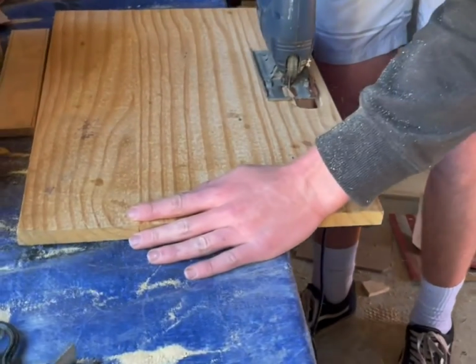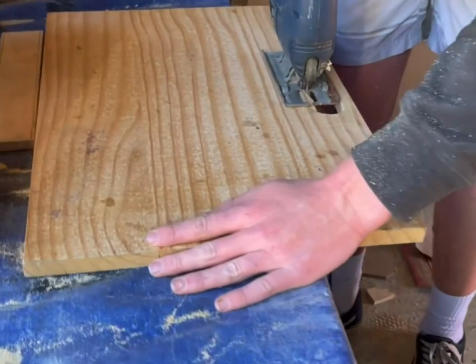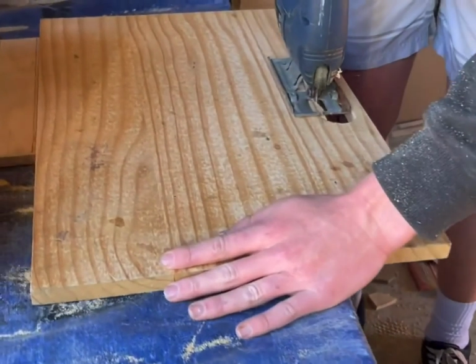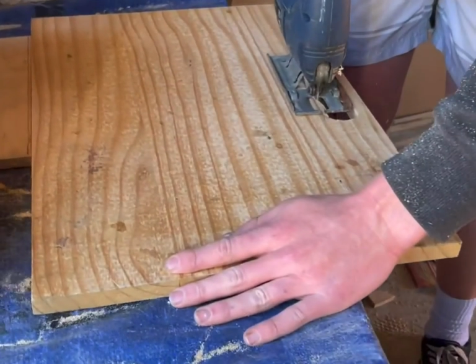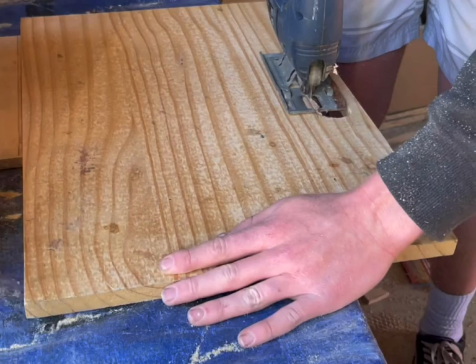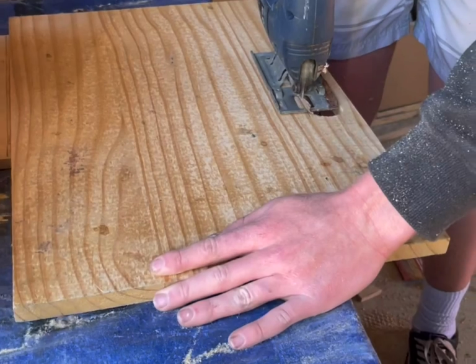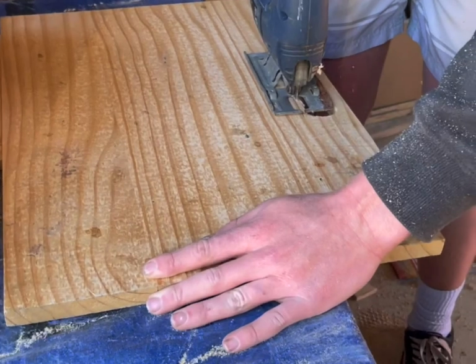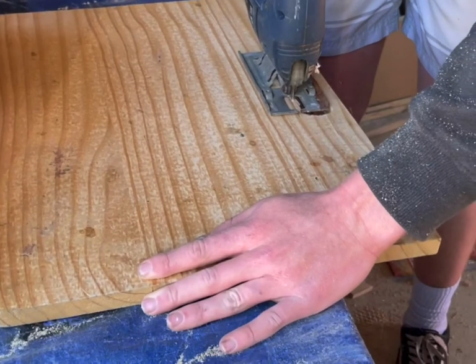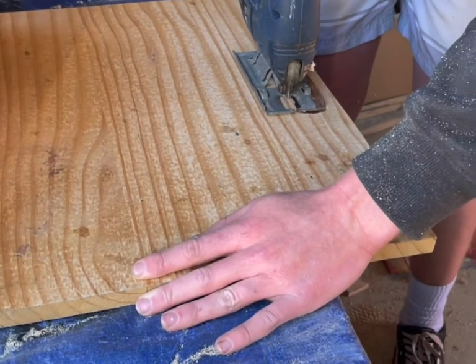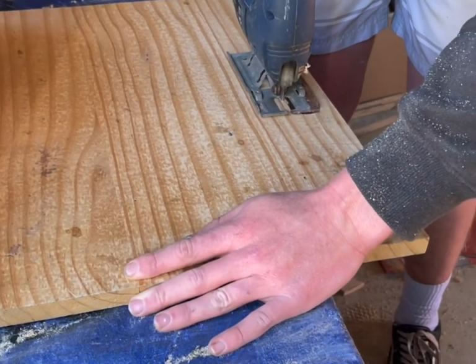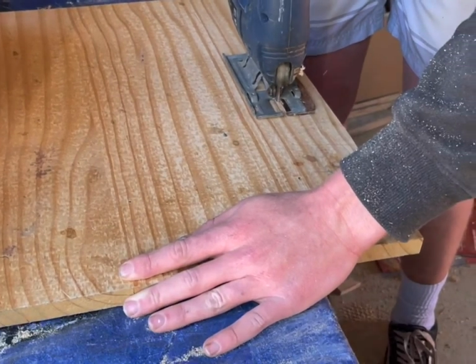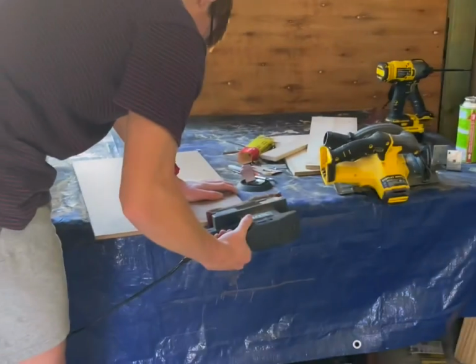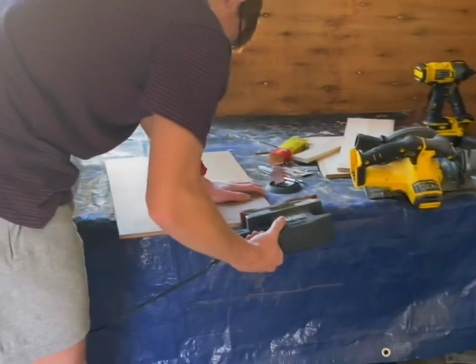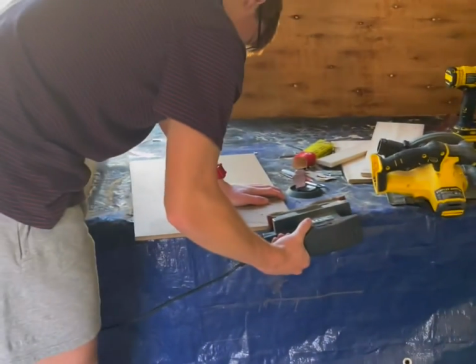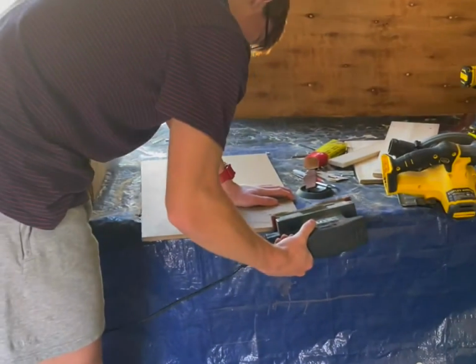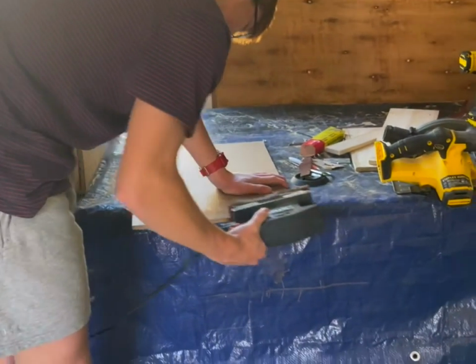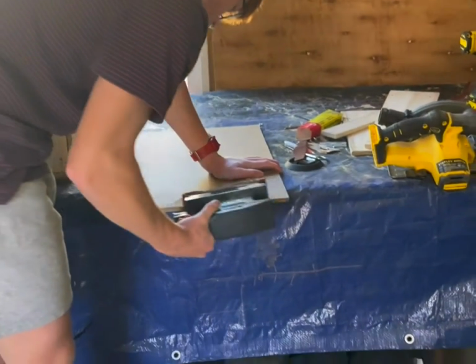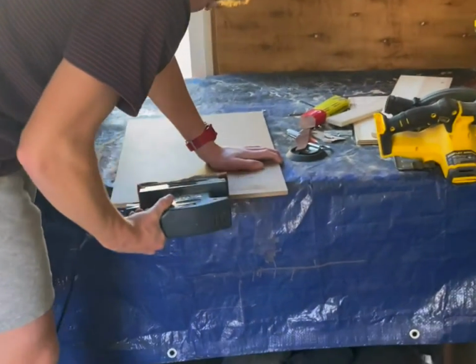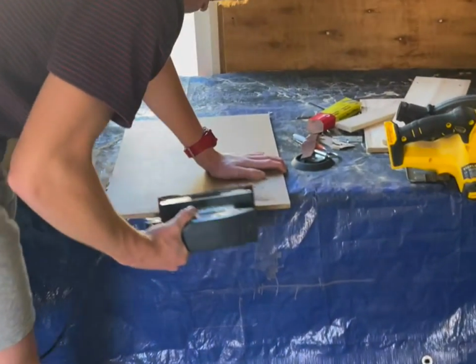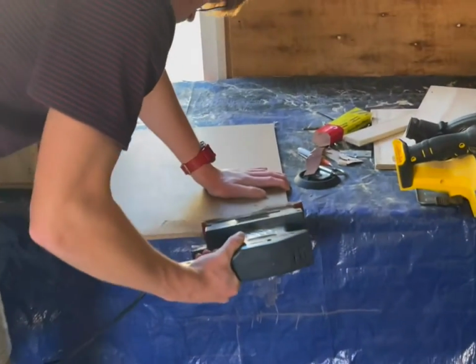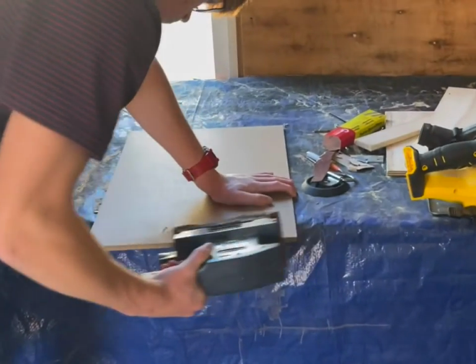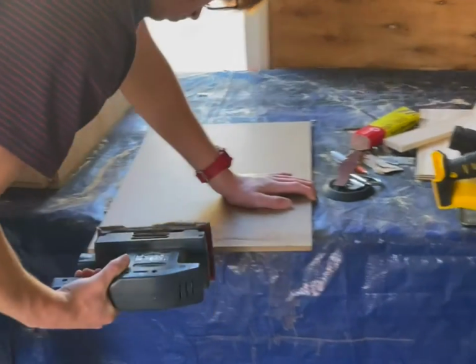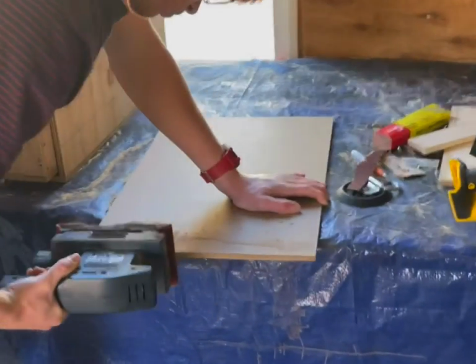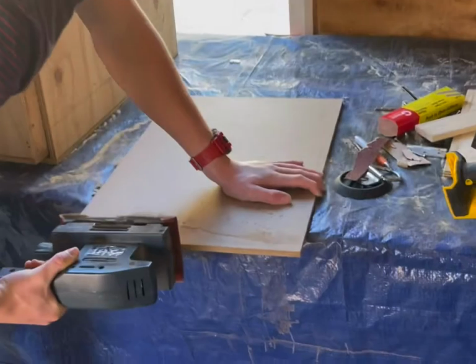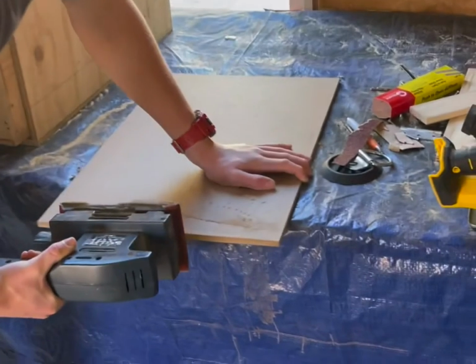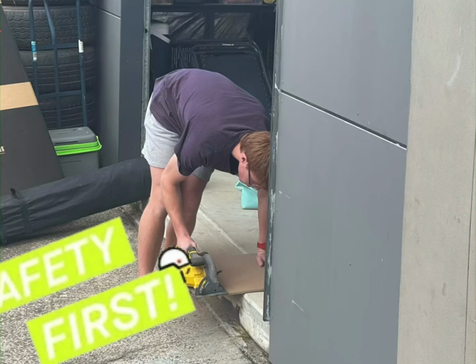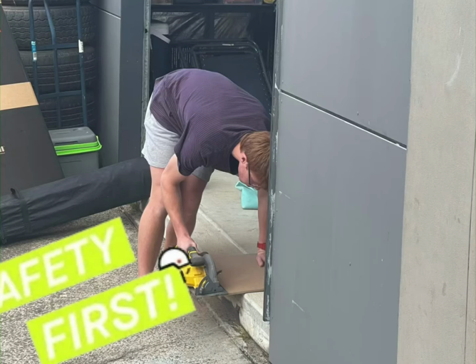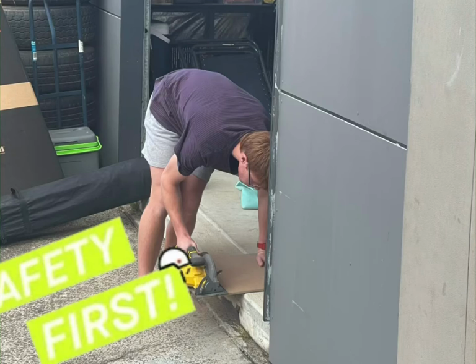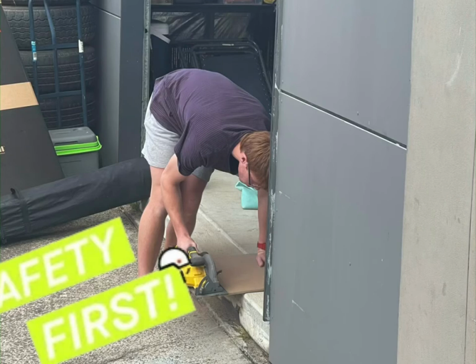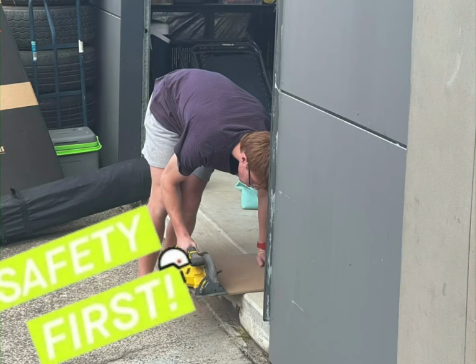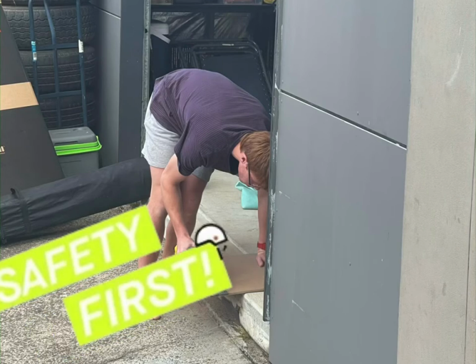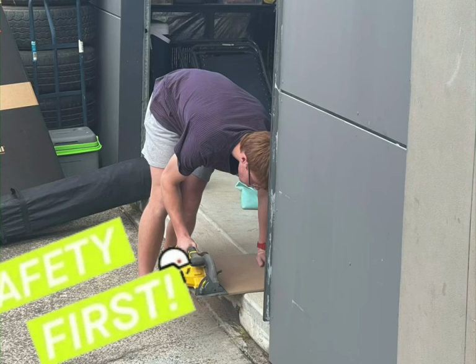During my project I used very different tools, but due to Covid restrictions I couldn't go to school and use their tools, so I had to use what I had at home.